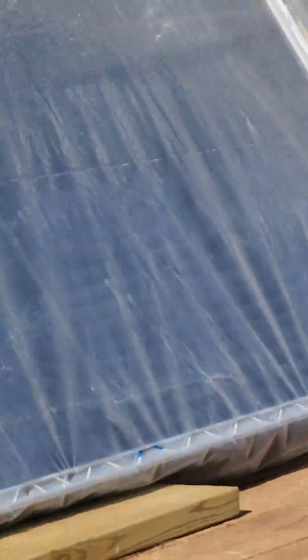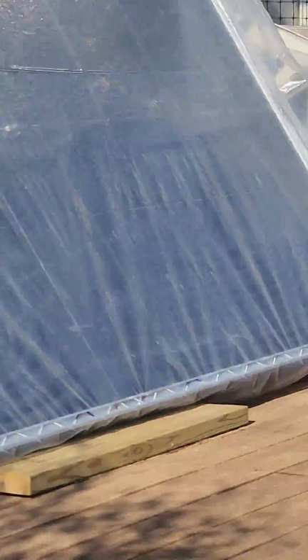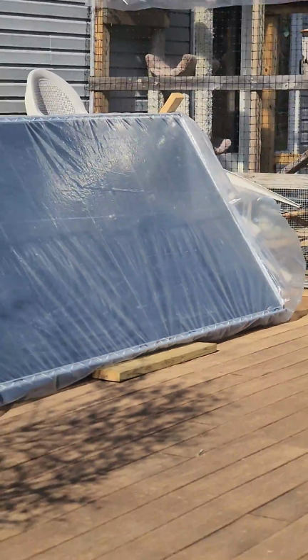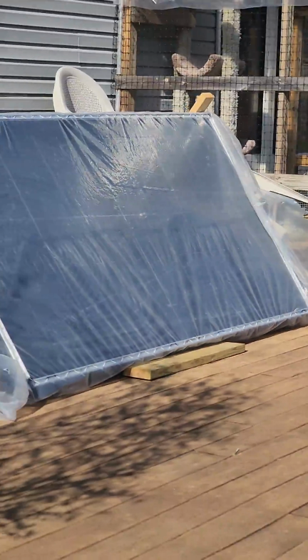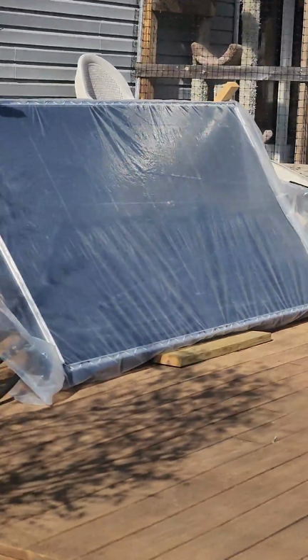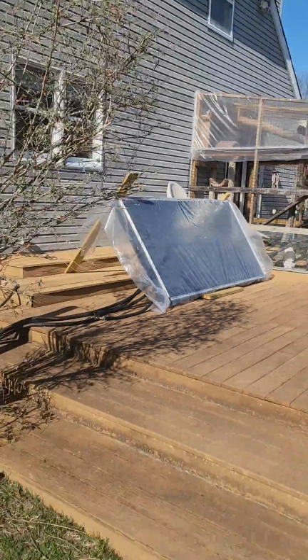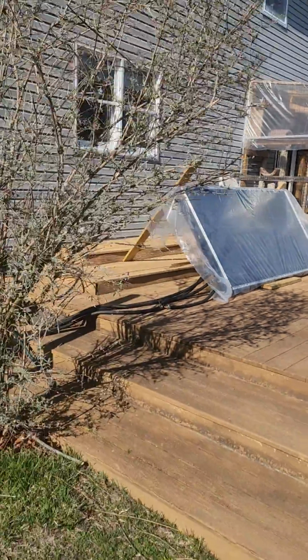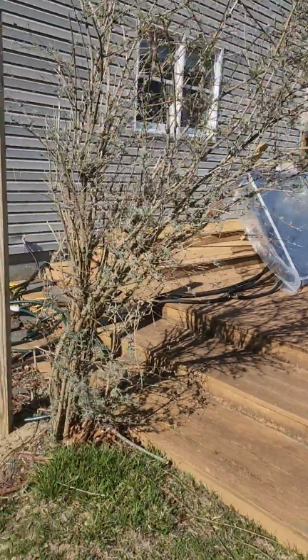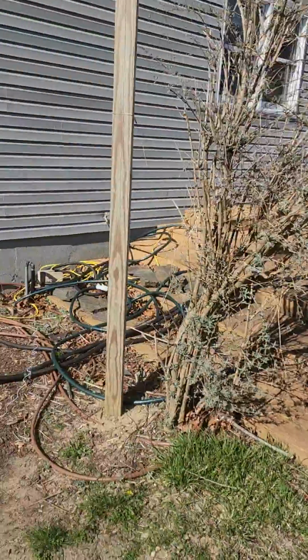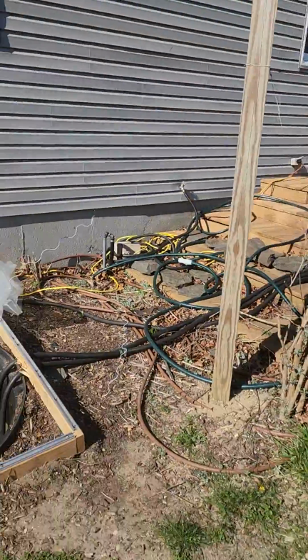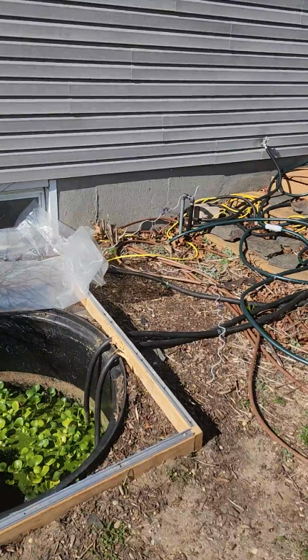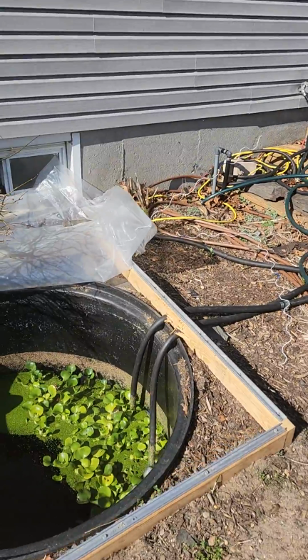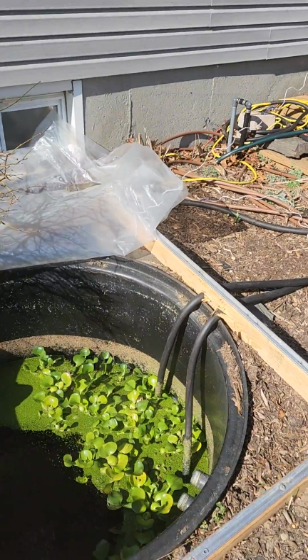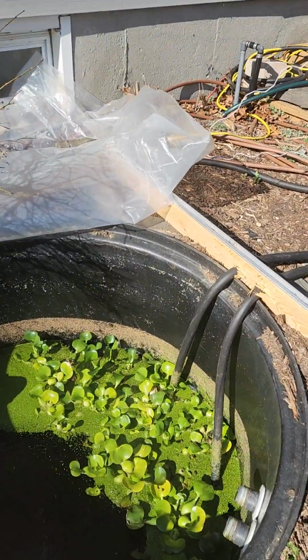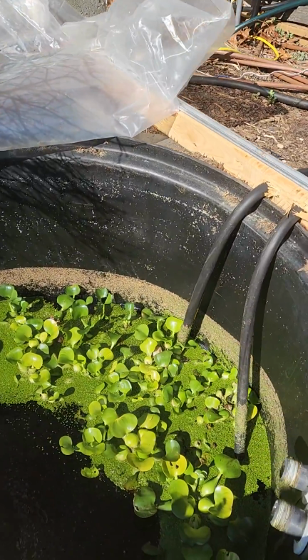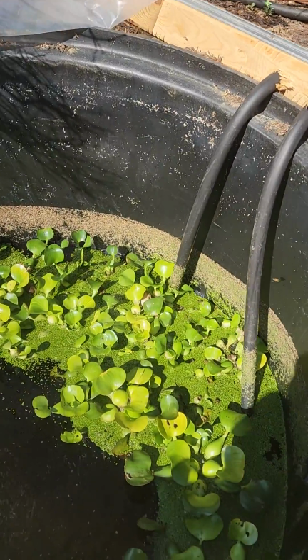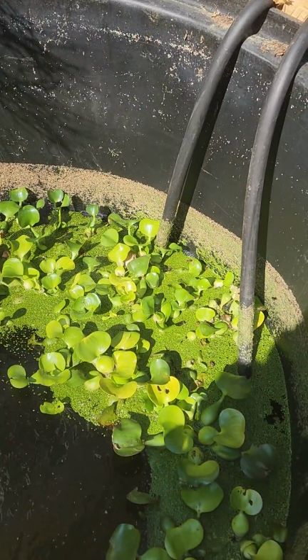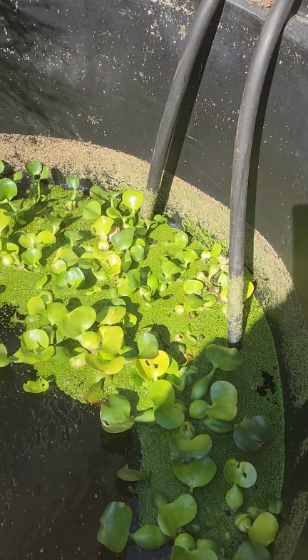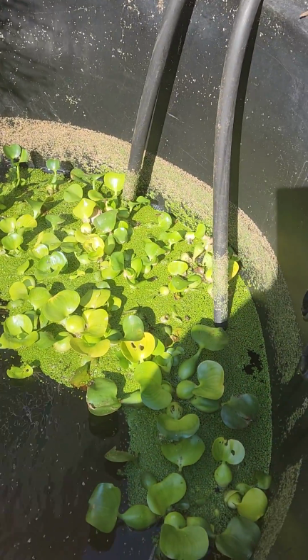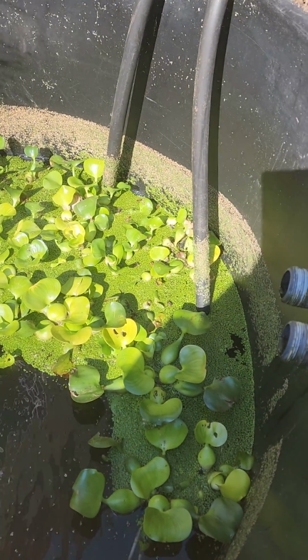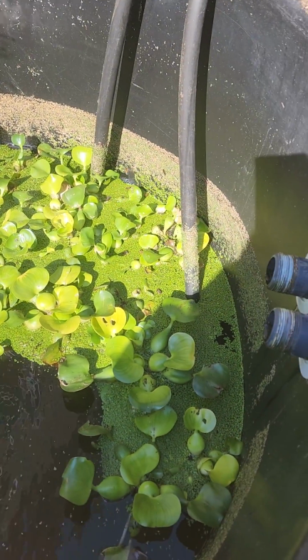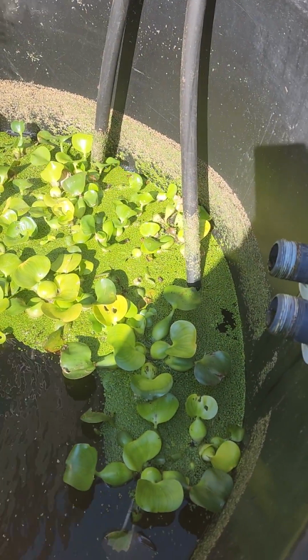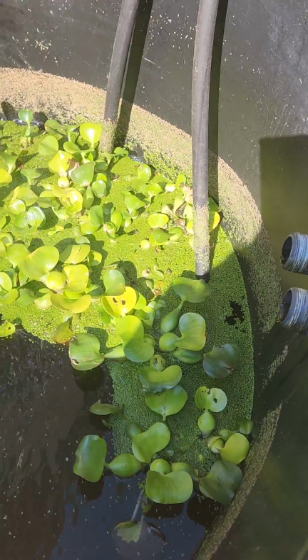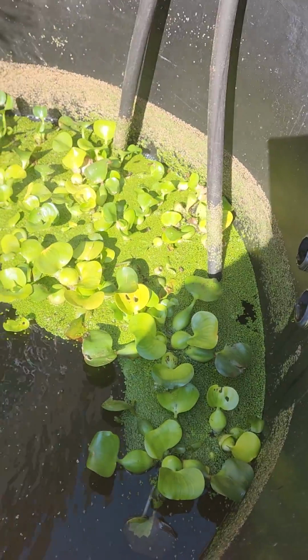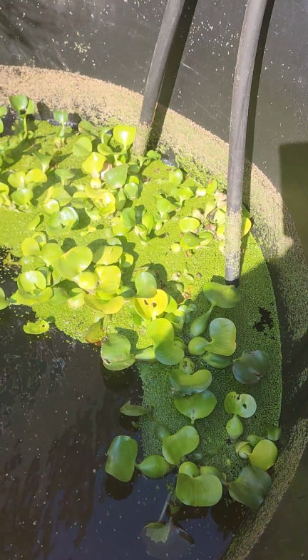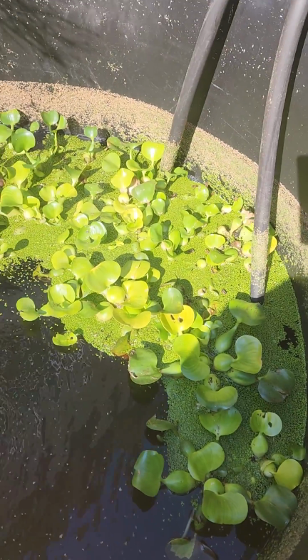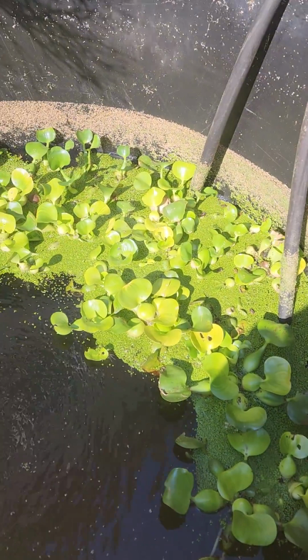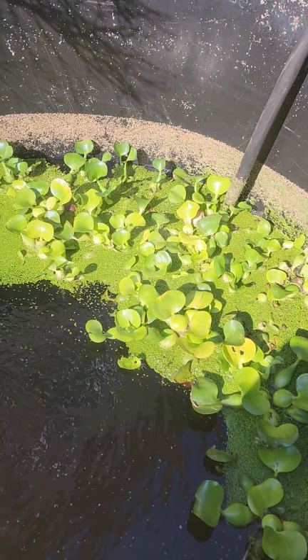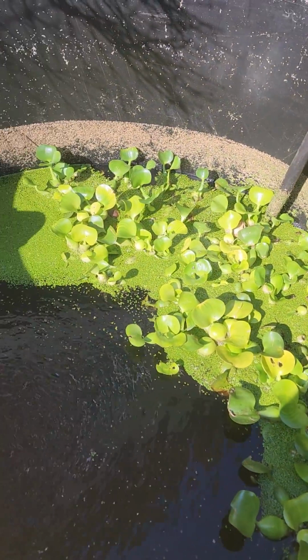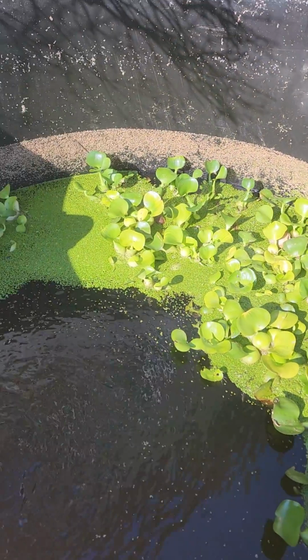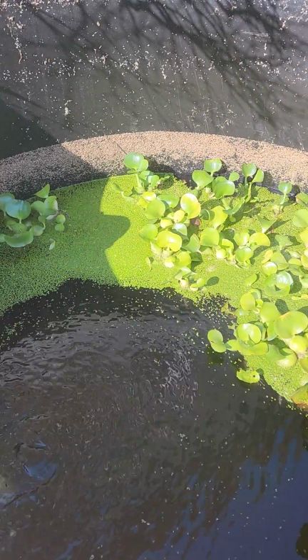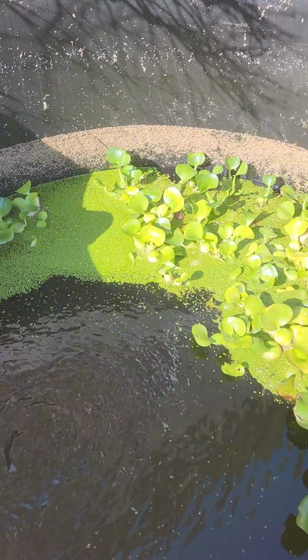Here we're at our rain capture pump and solar pool heater. You can see after we put the water hyacinths in, the bees have a place to land. So now they're getting the freshest water from the aquaponics center.